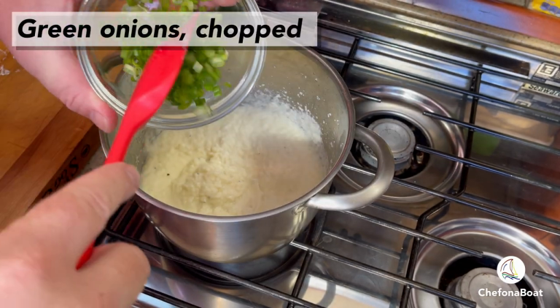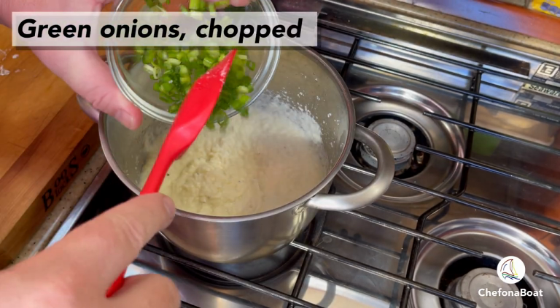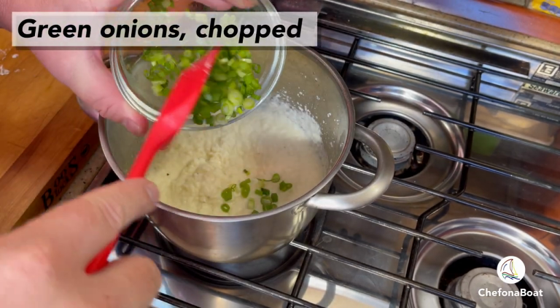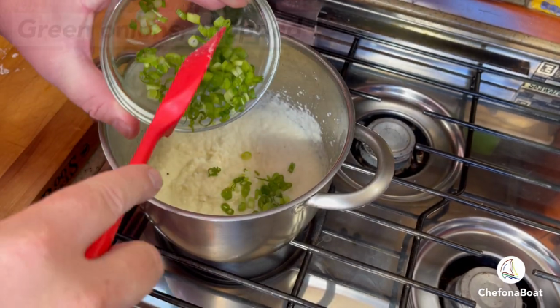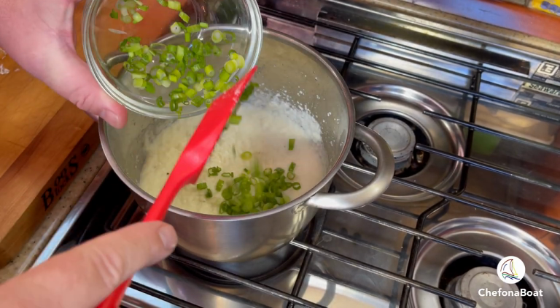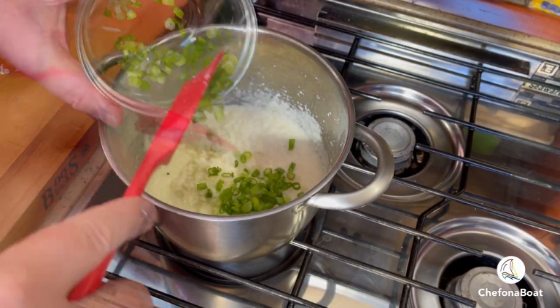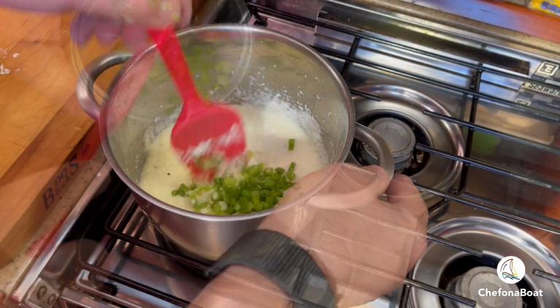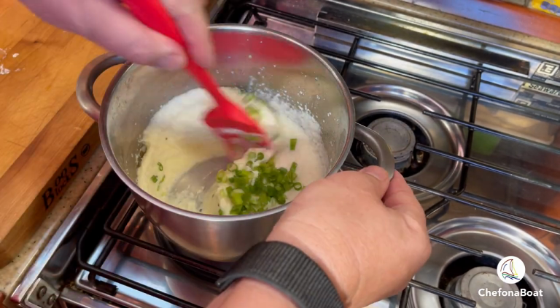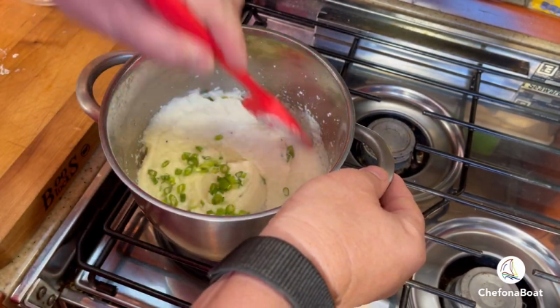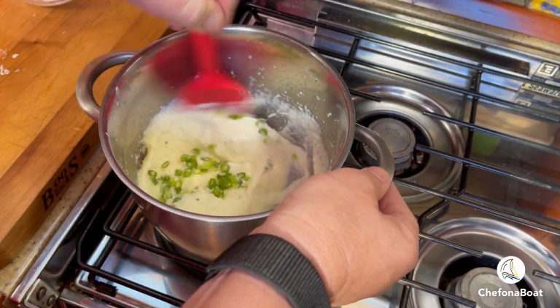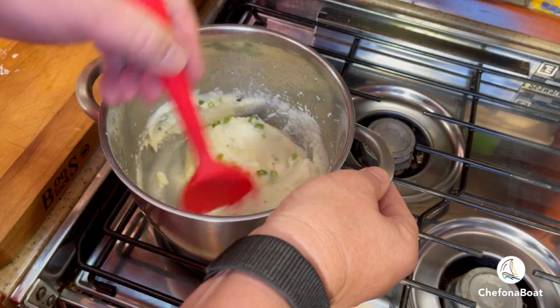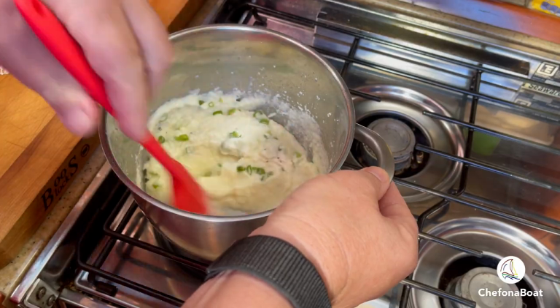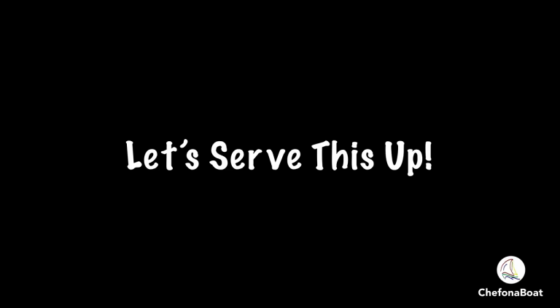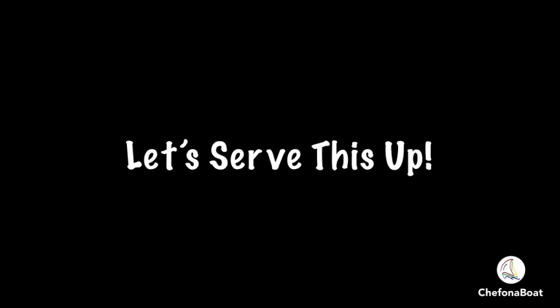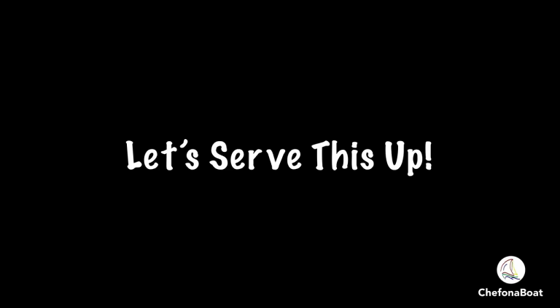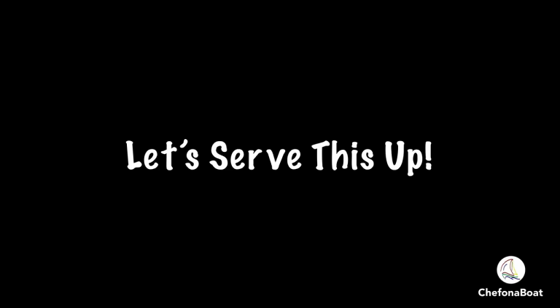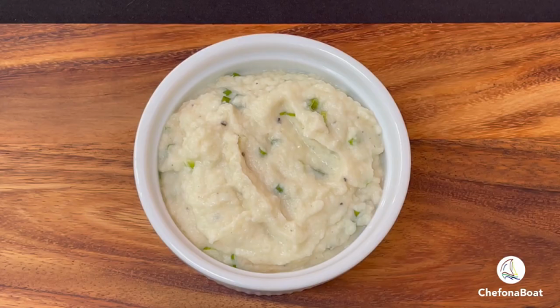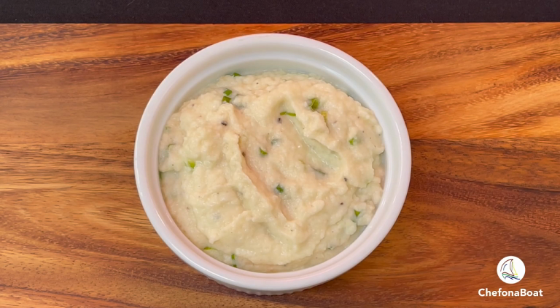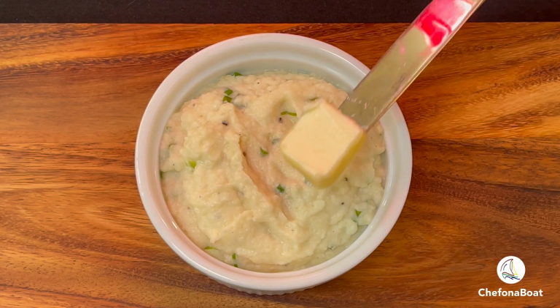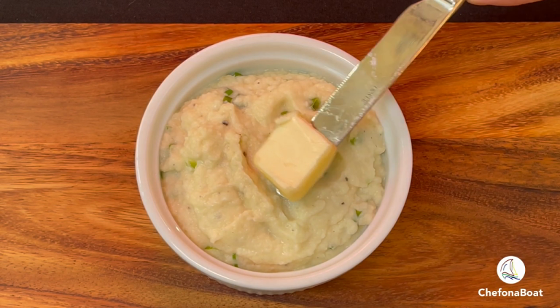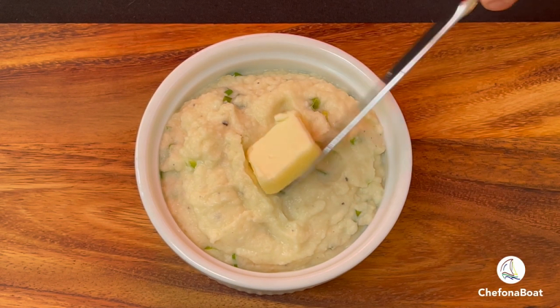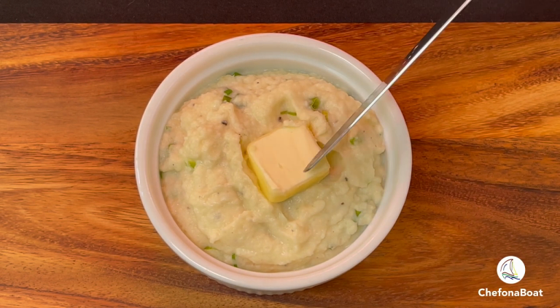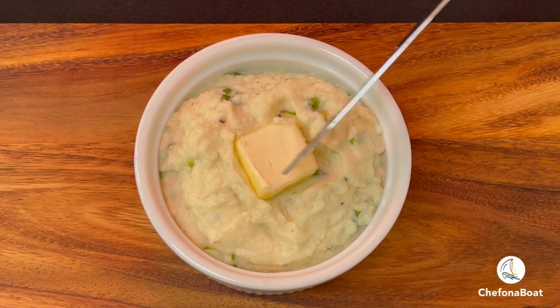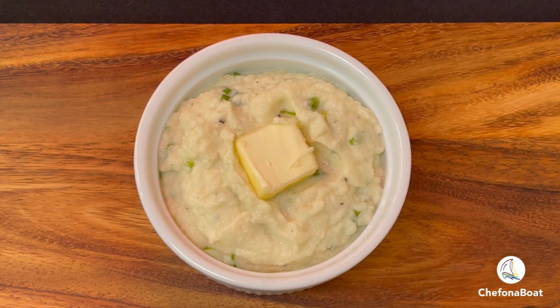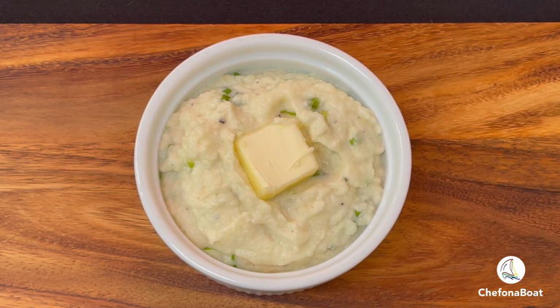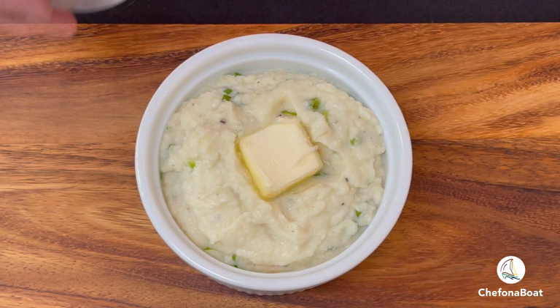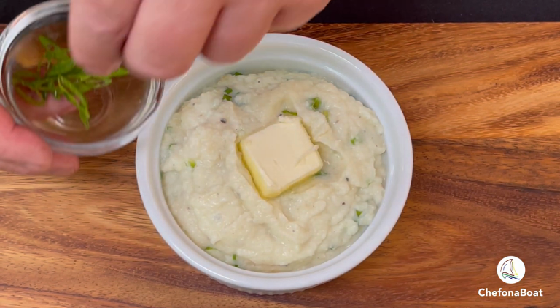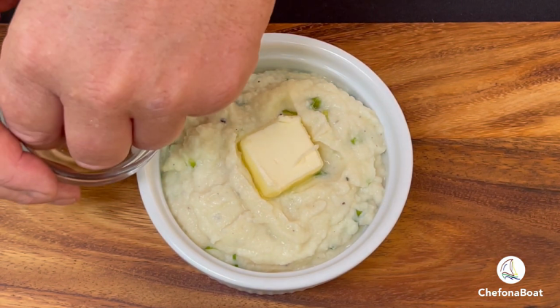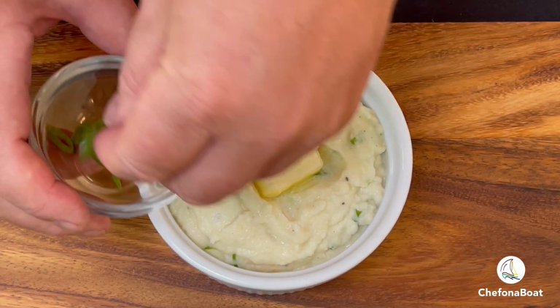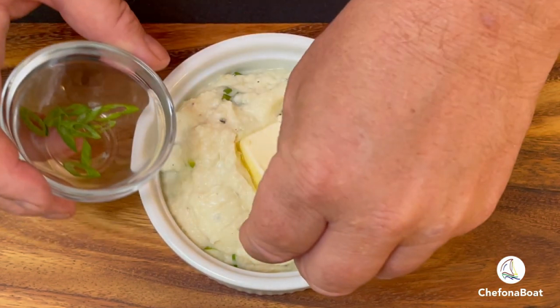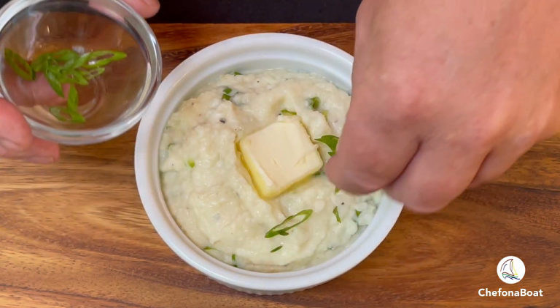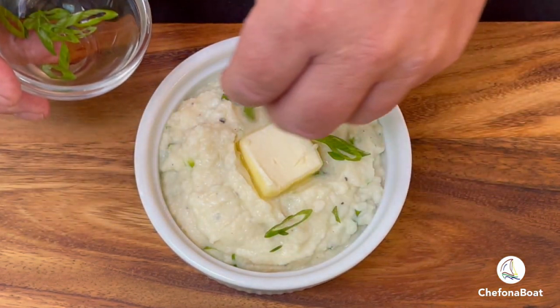It just needs the green onions. Let's stir that in and we're ready to serve.